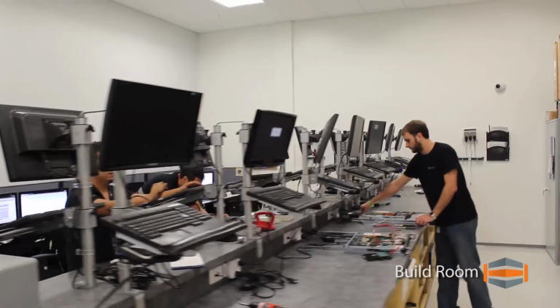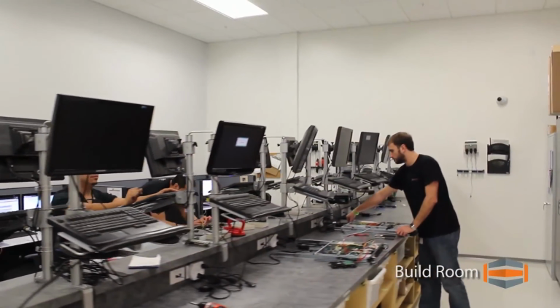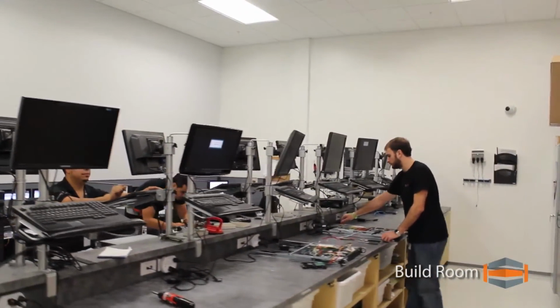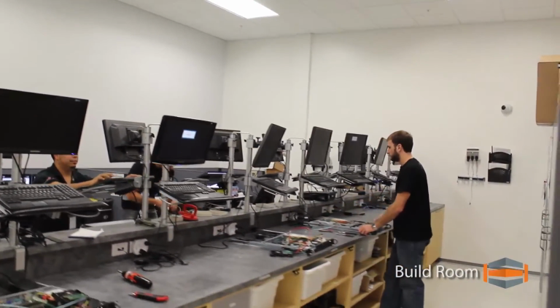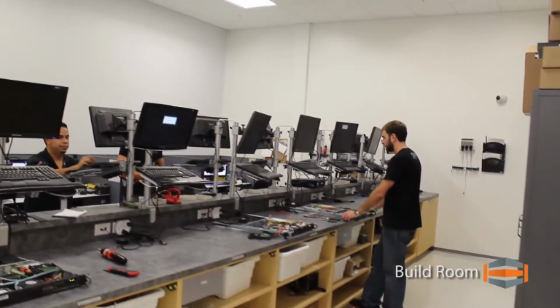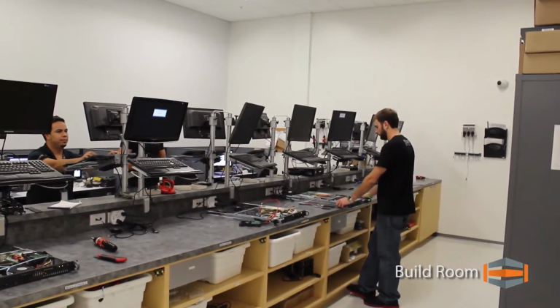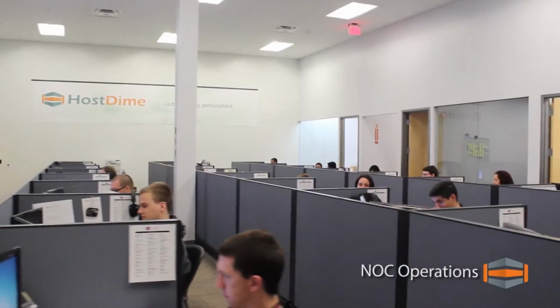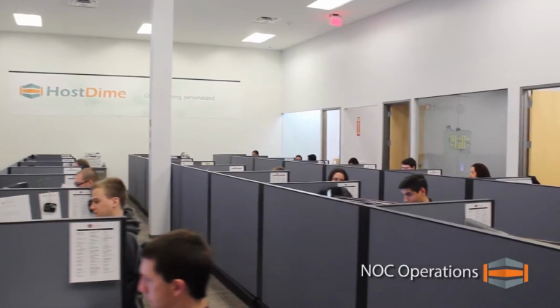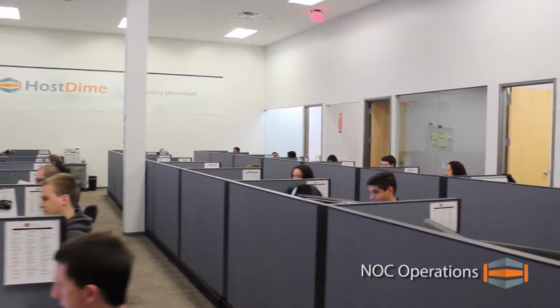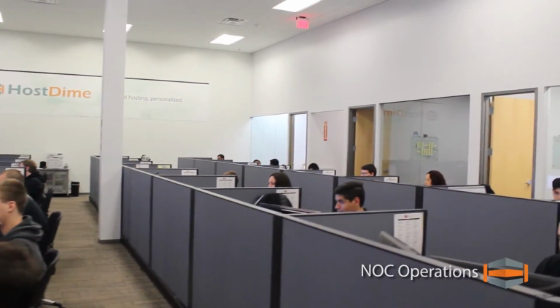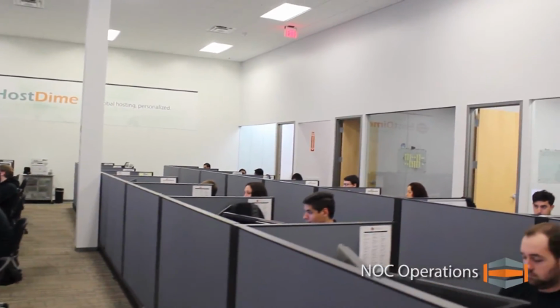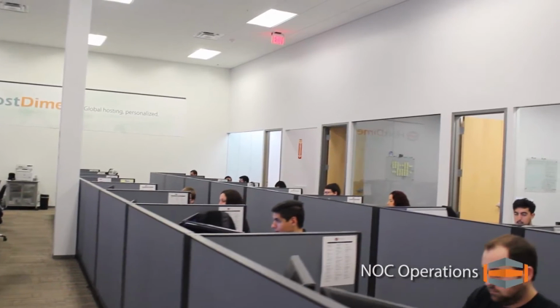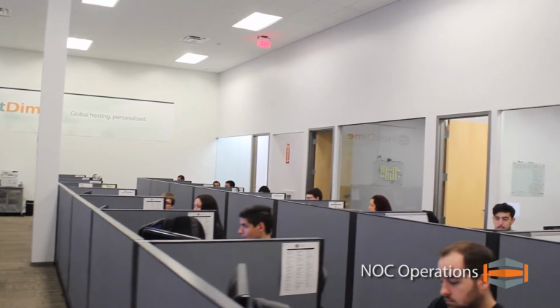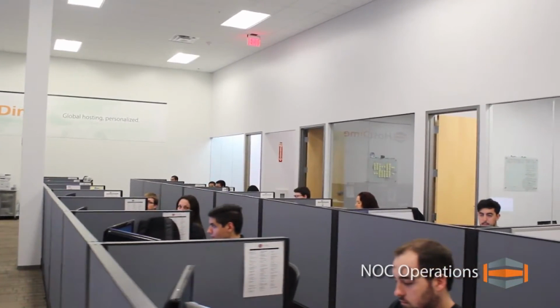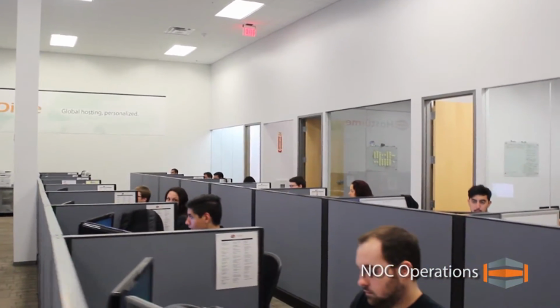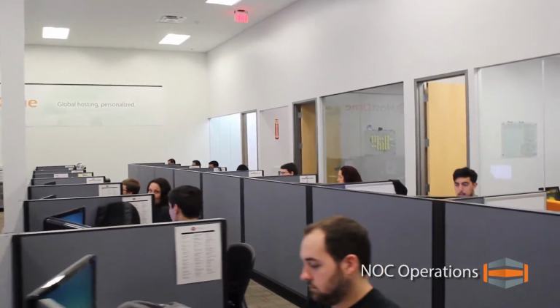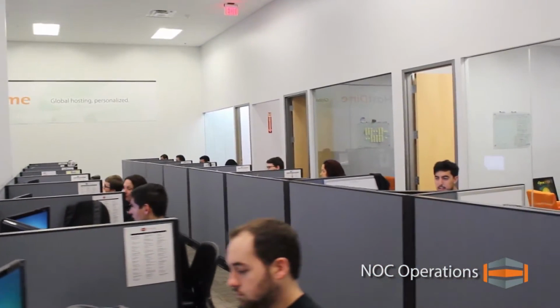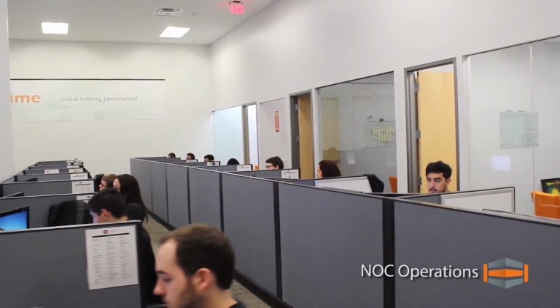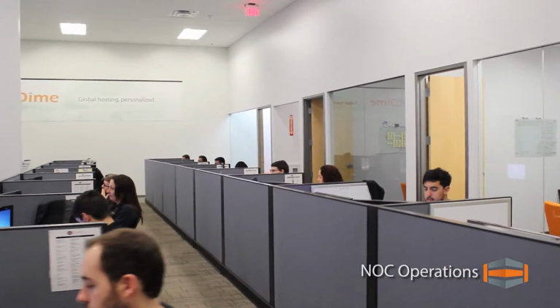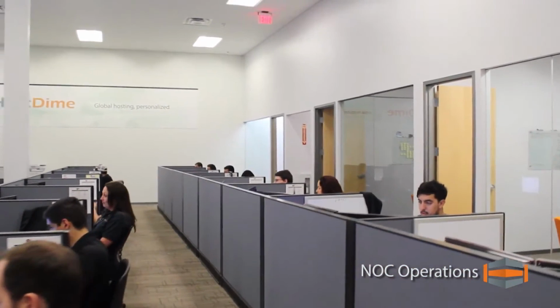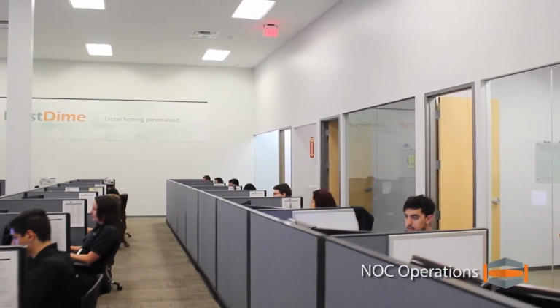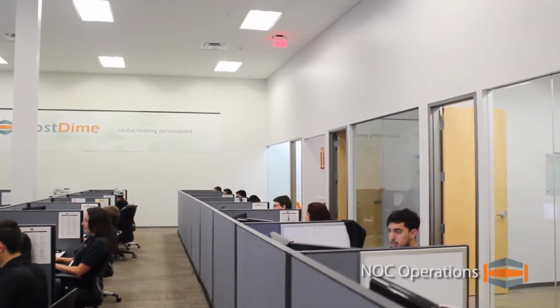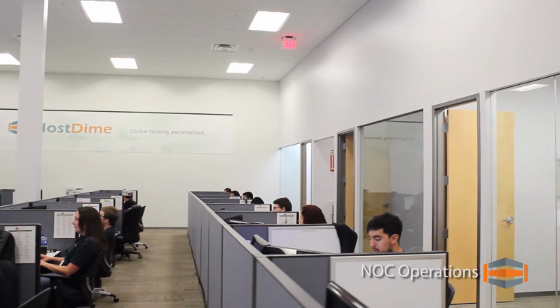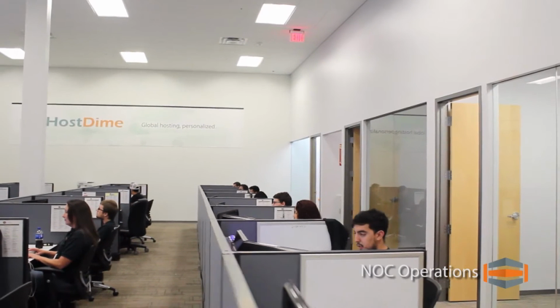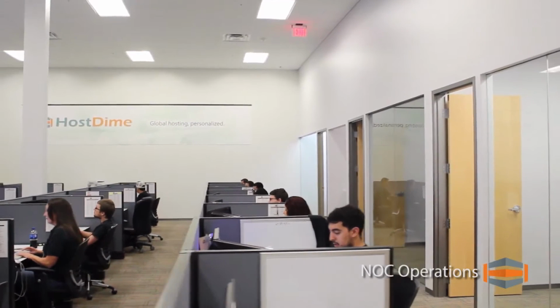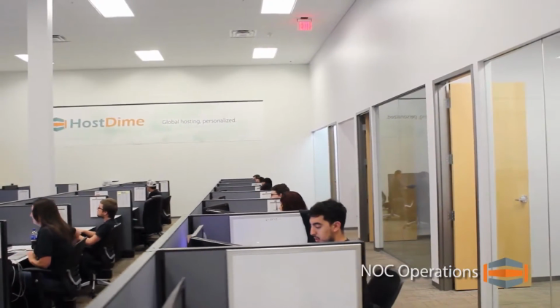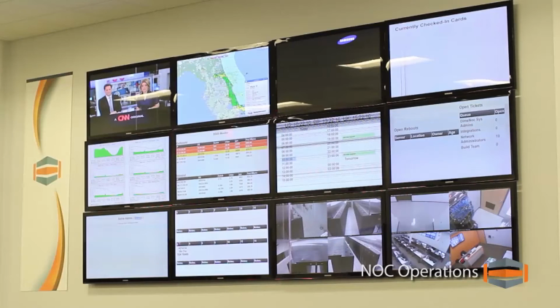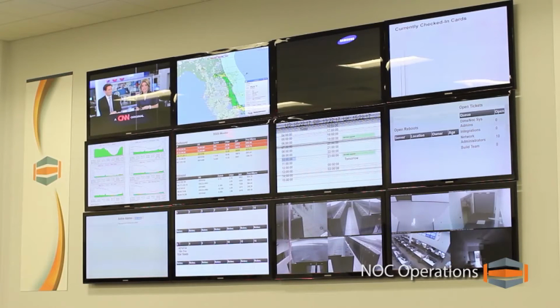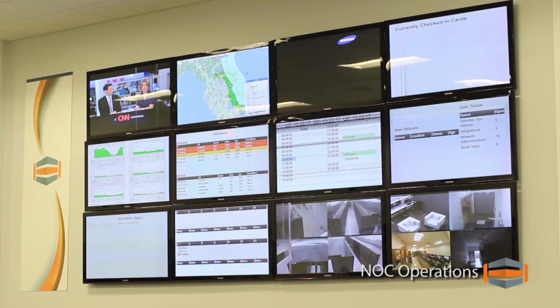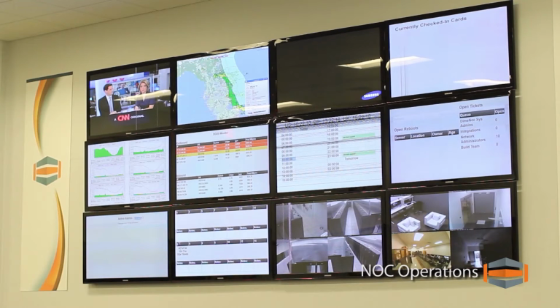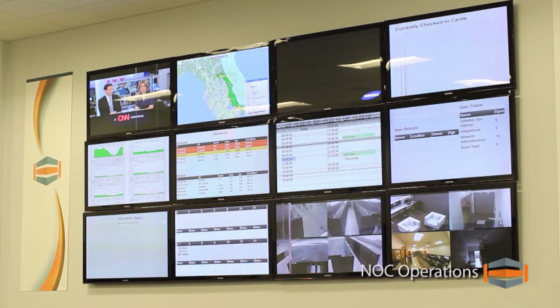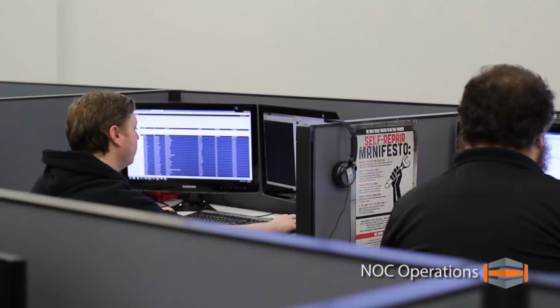Once your server is operational, you'll get round-the-clock full service and support from our NOC technicians, system administrators, and abuse and security teams.